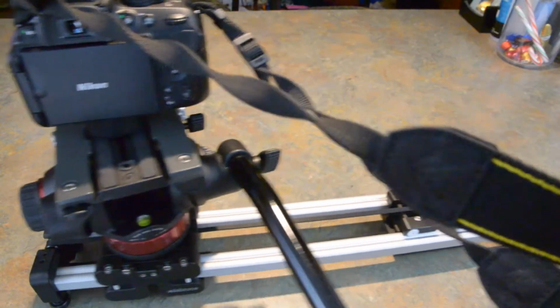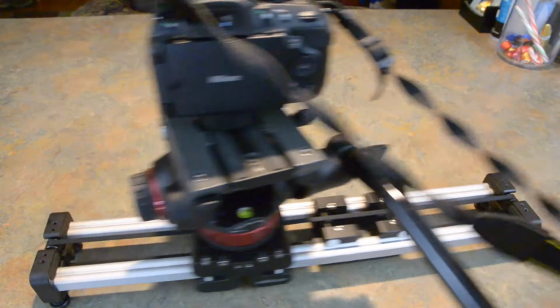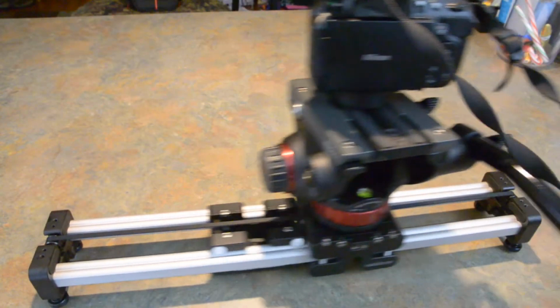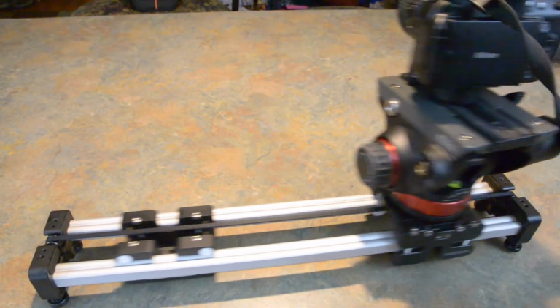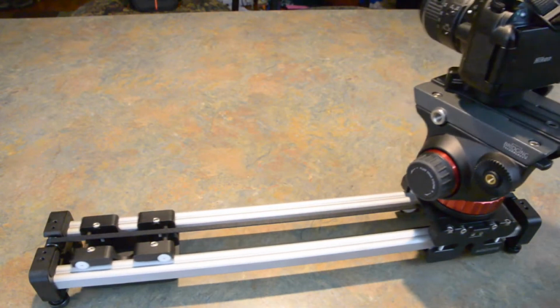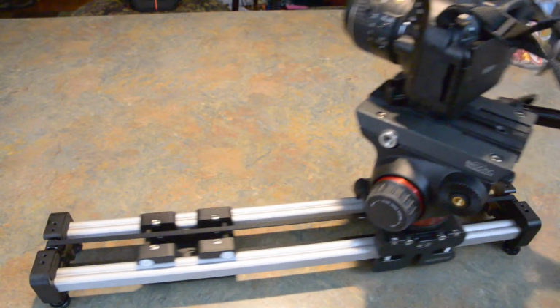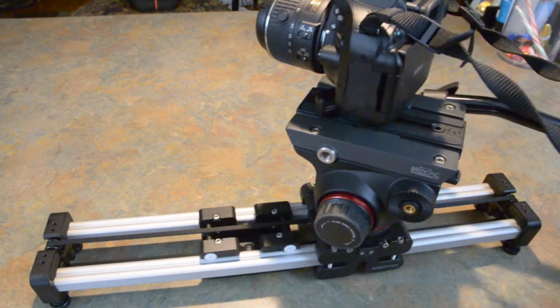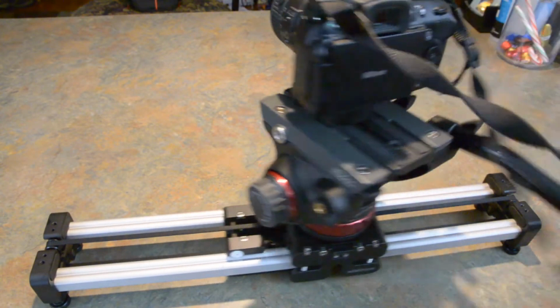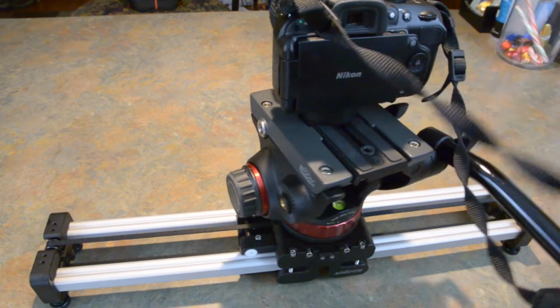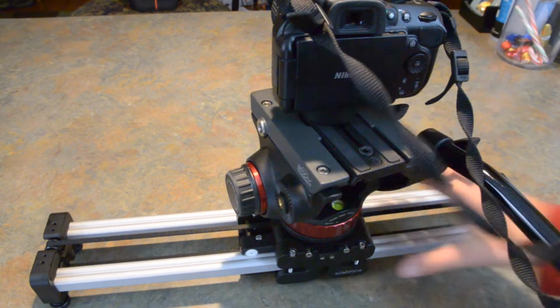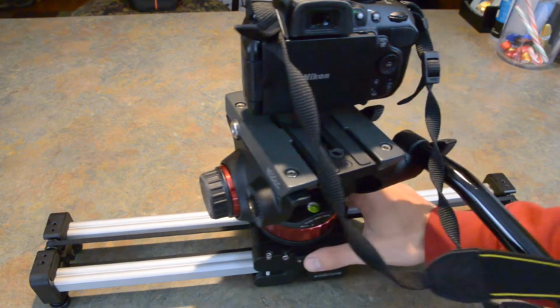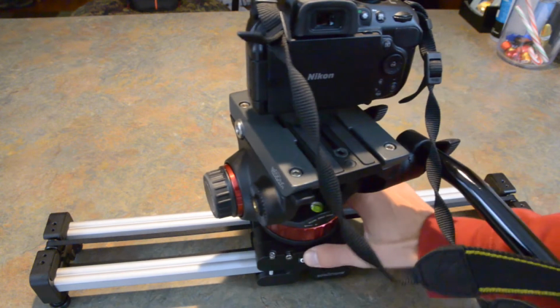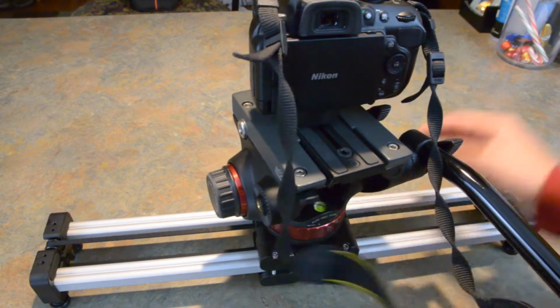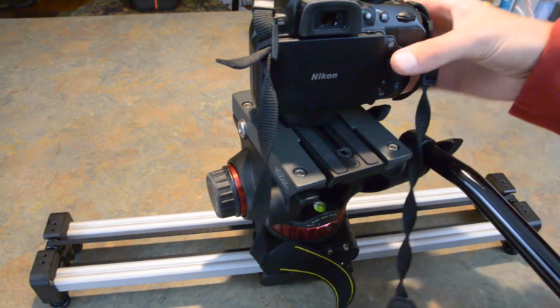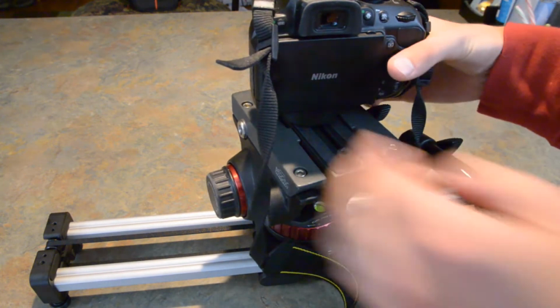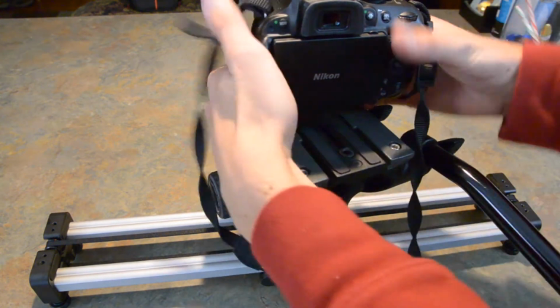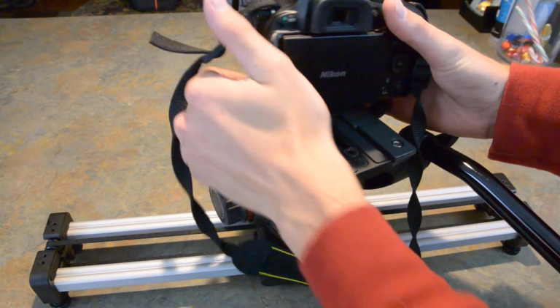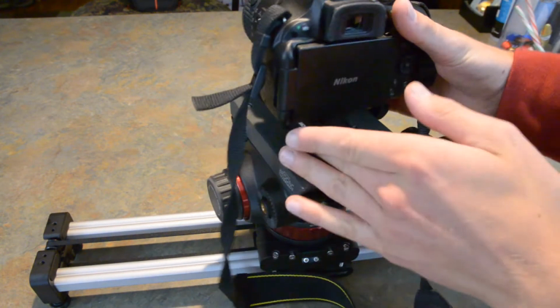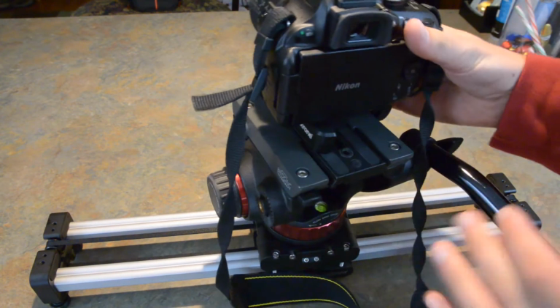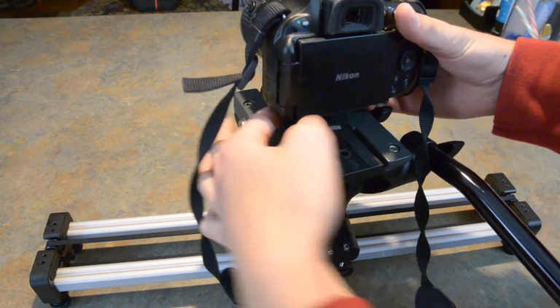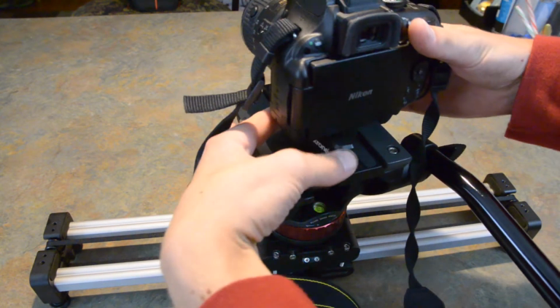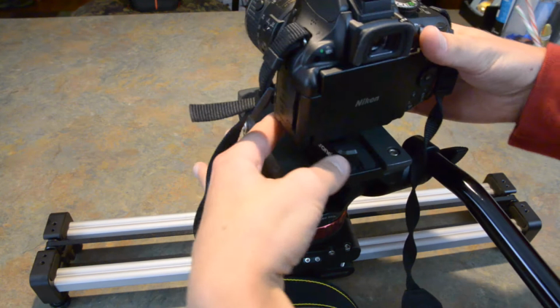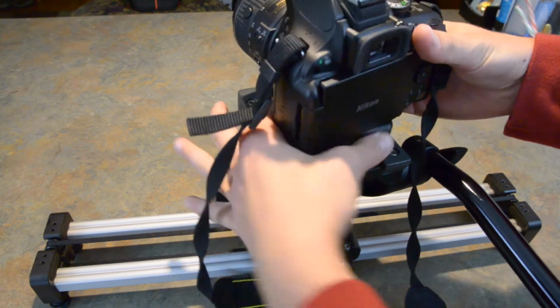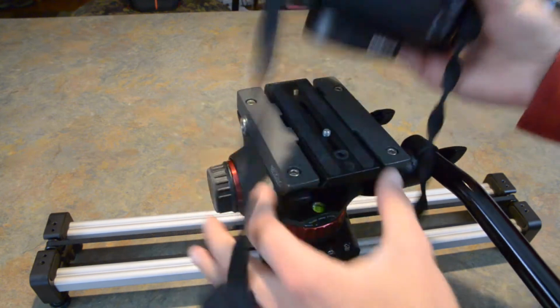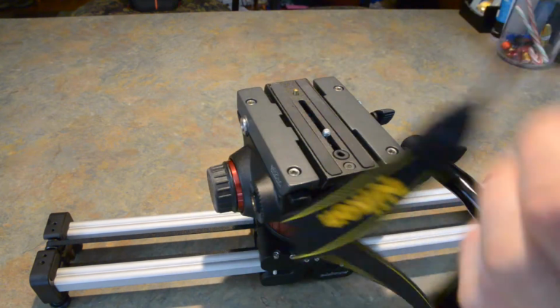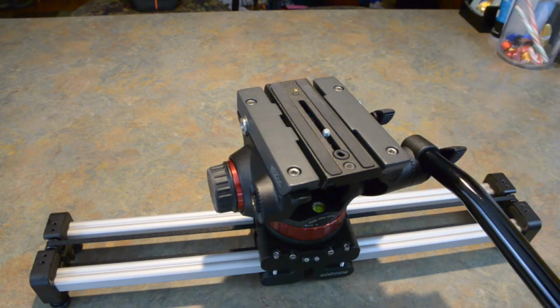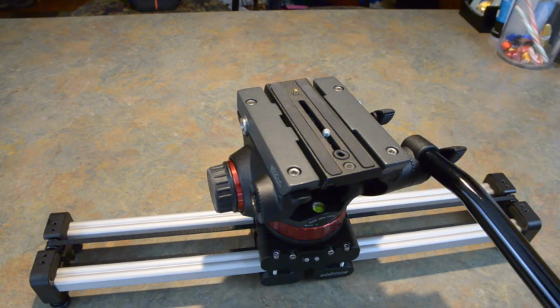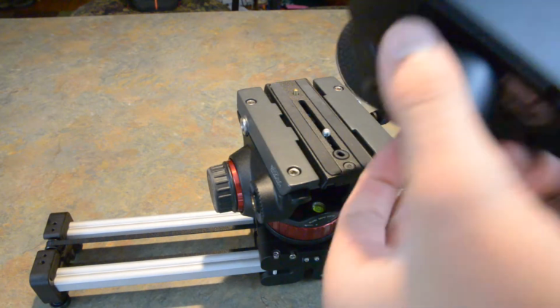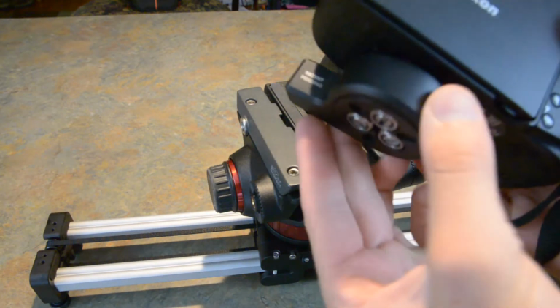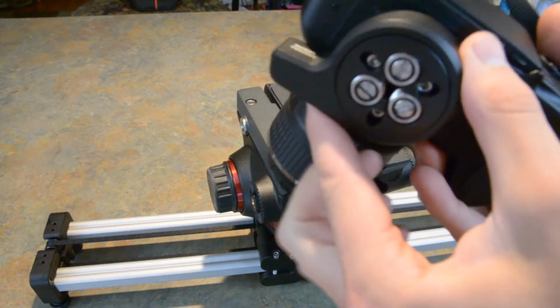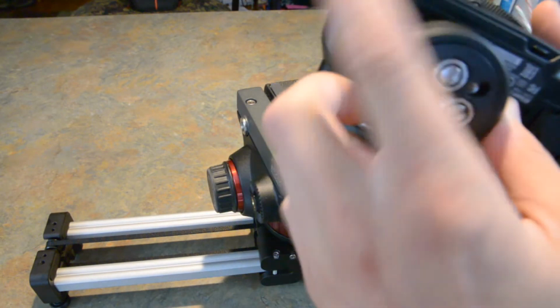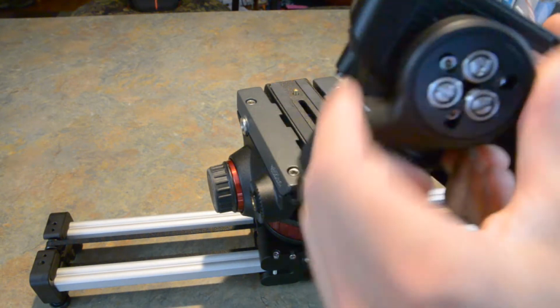Before, my philosophy was for QuickRelease plates to just buy from the same company — for me, I loved Manfrotto — that way it was easier to switch products. But now, QuickRelease One made it way easier.